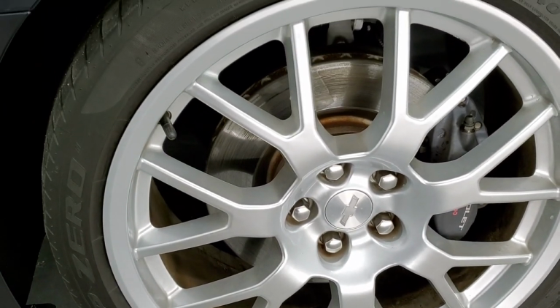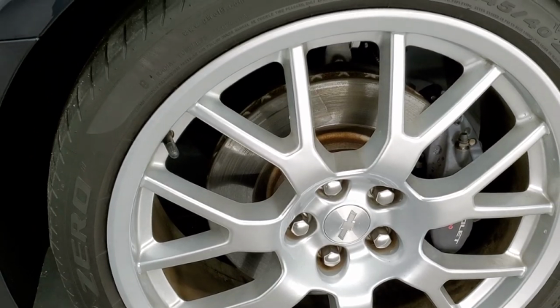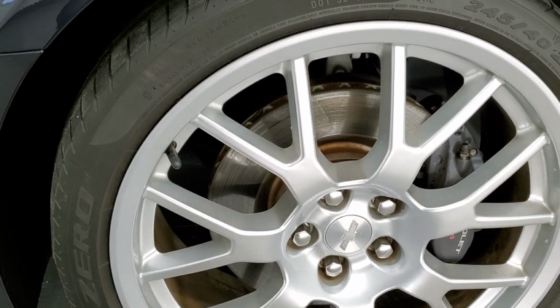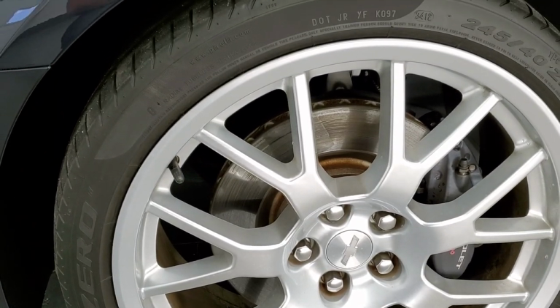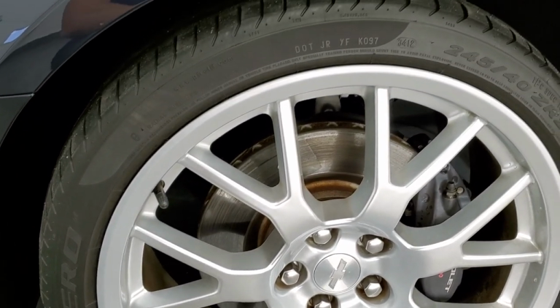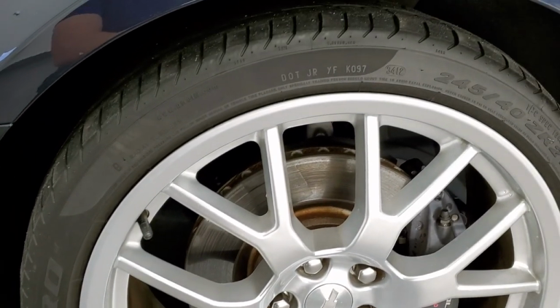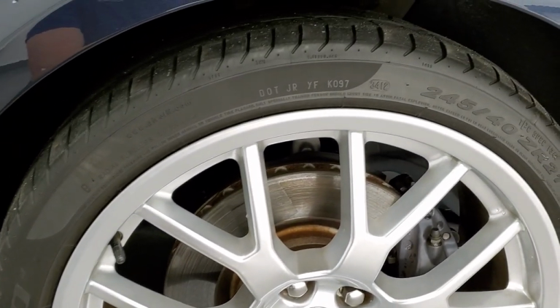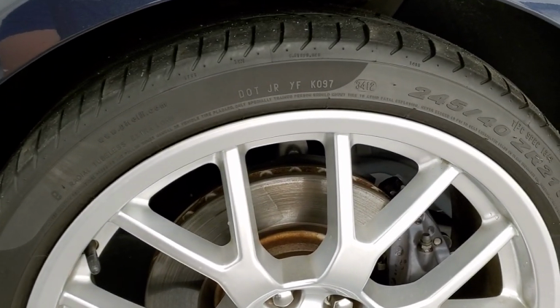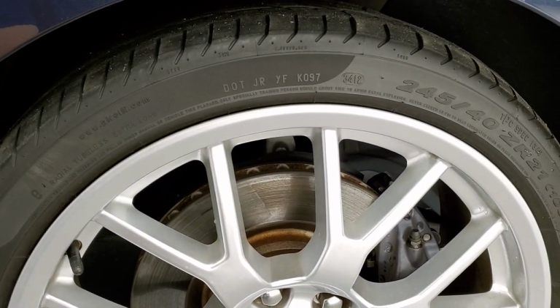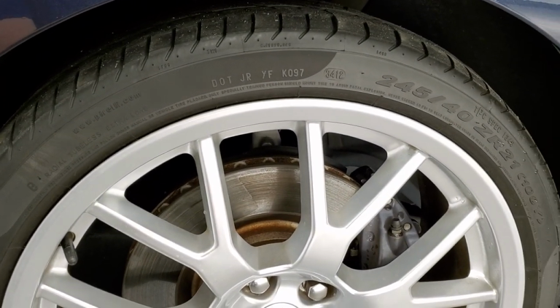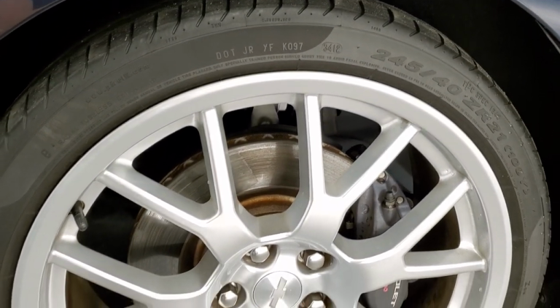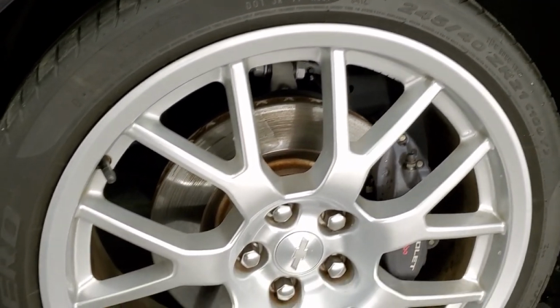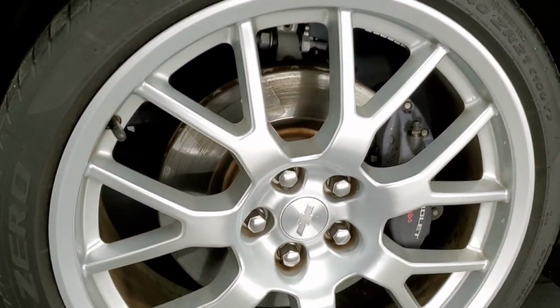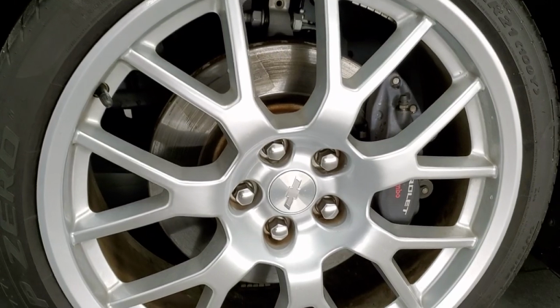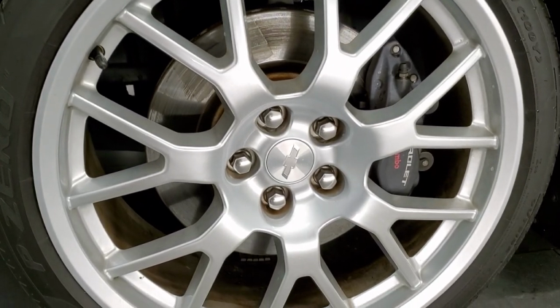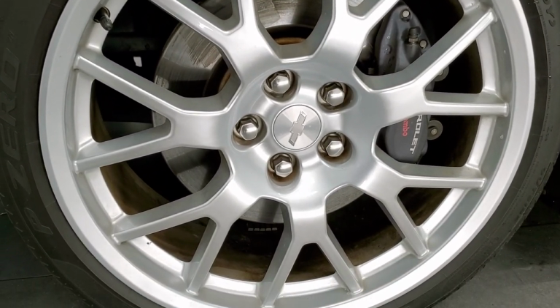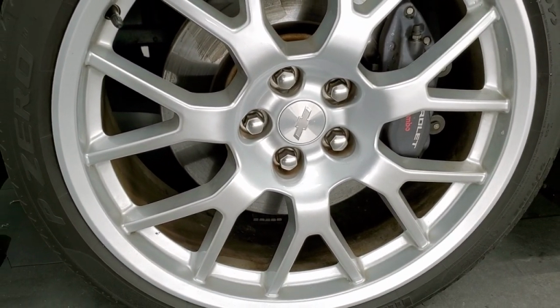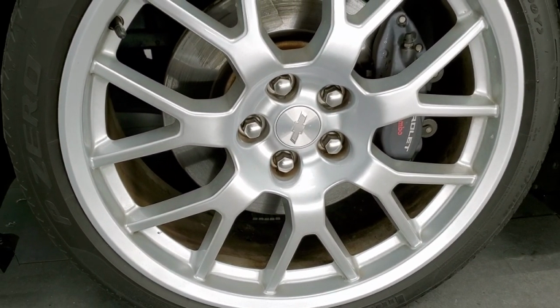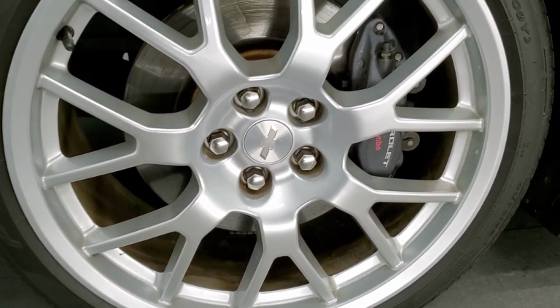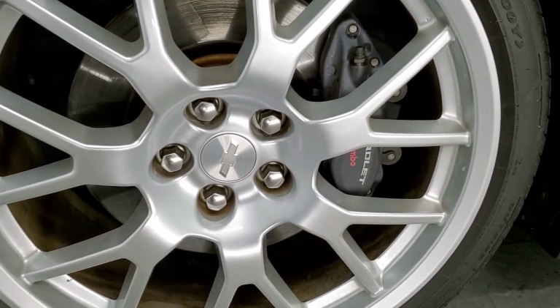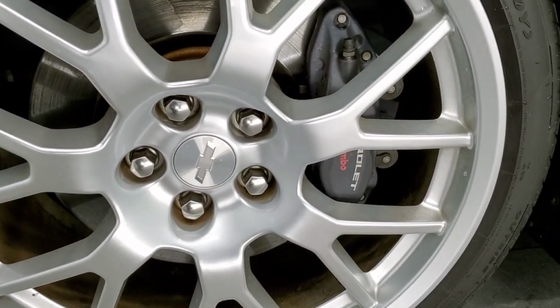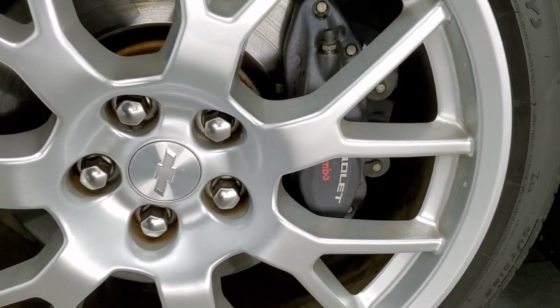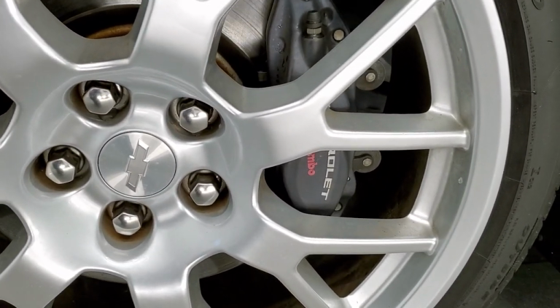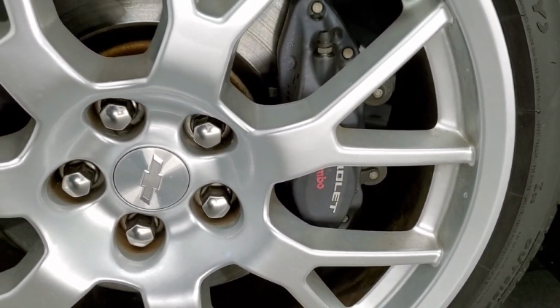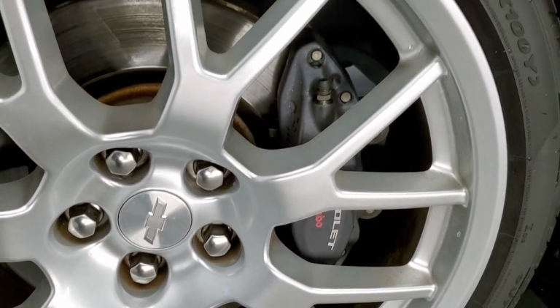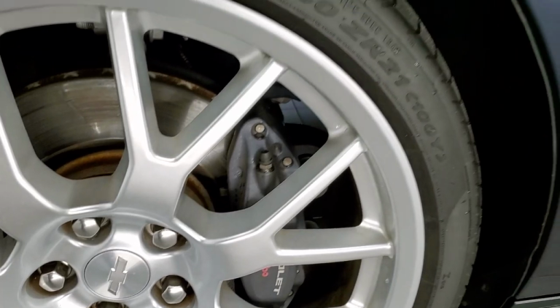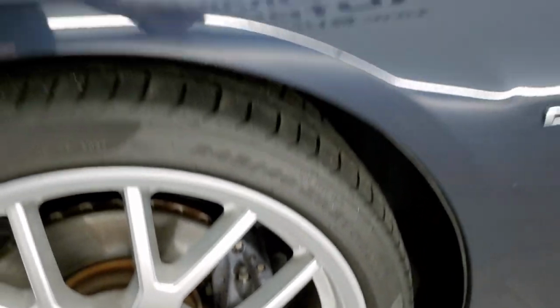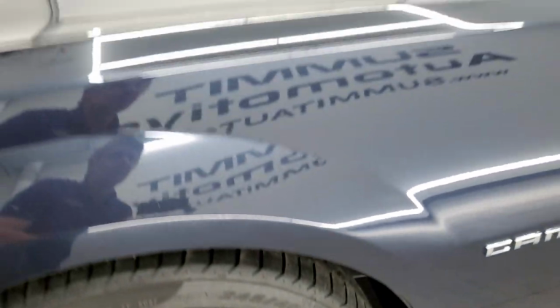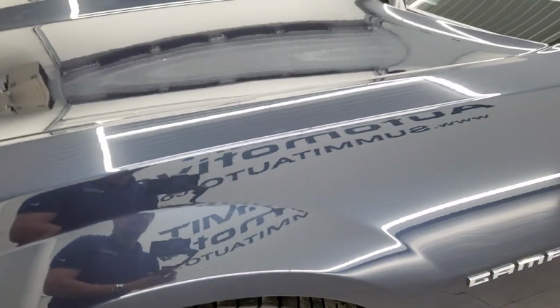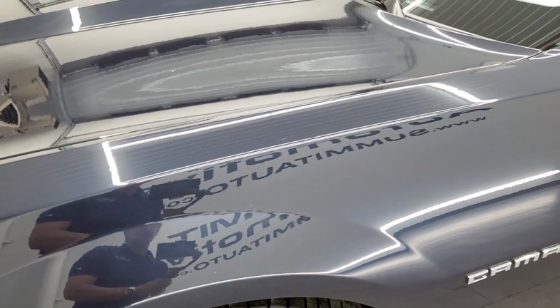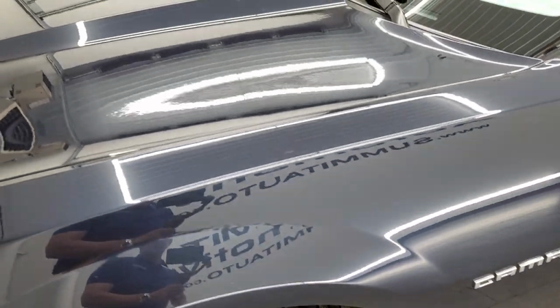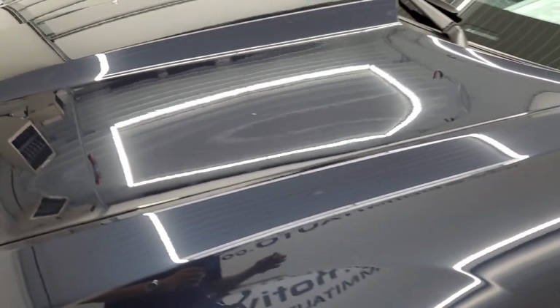It's going to come with the Pirelli 245/40 ZR21 tires in front, and once again they're on those 21-inch silver-painted rims. Being a 2SS, it's going to come with the Brembo brakes. Blu-Ray Metallic is a really good-looking color.